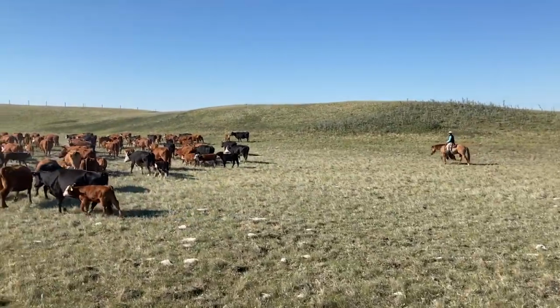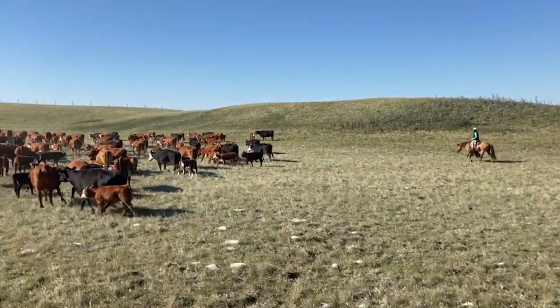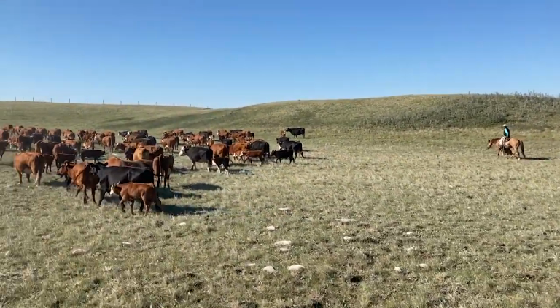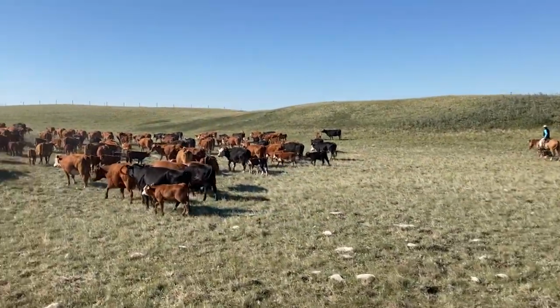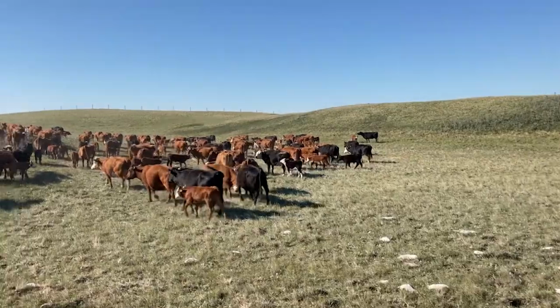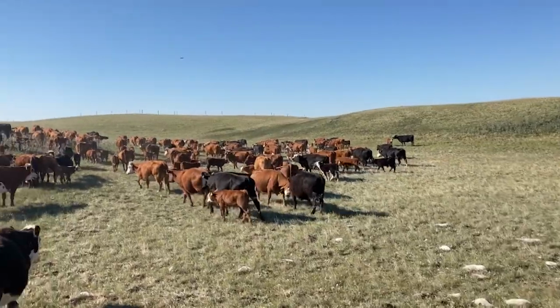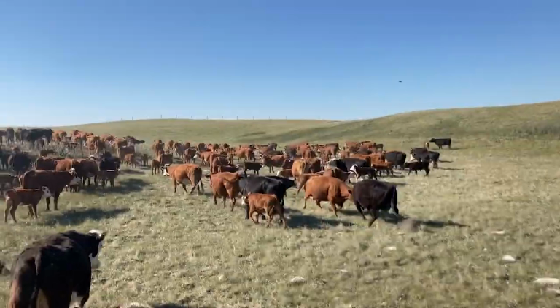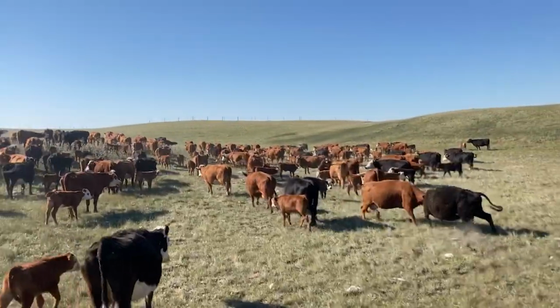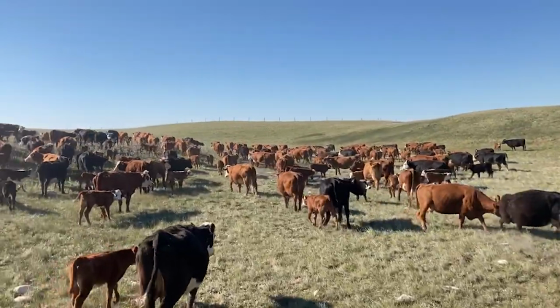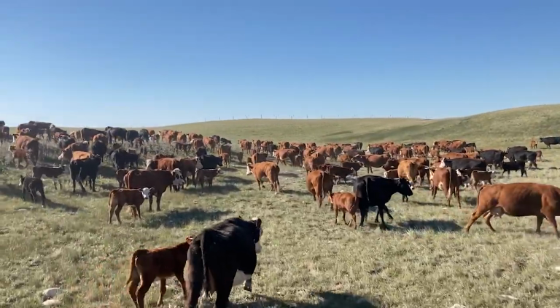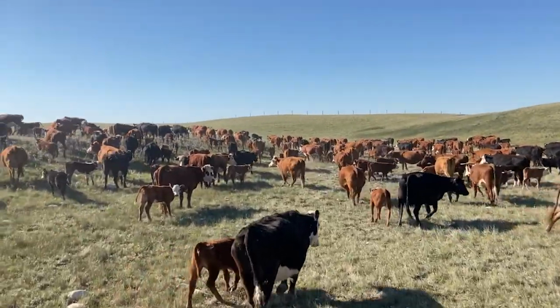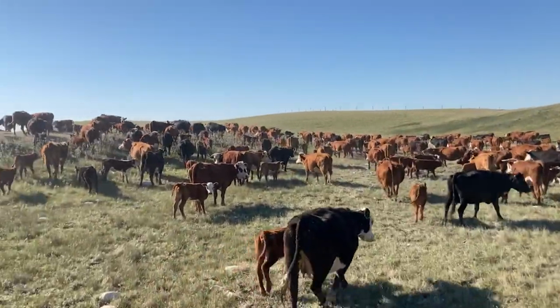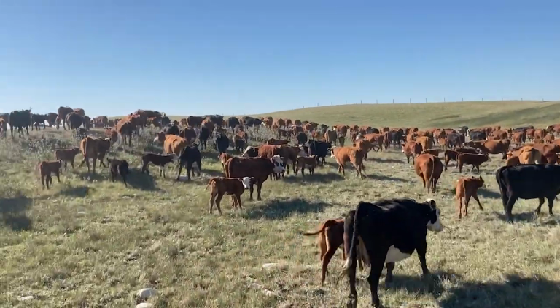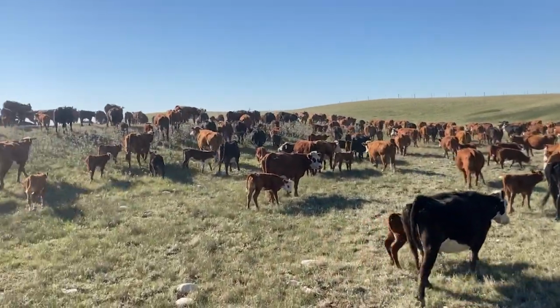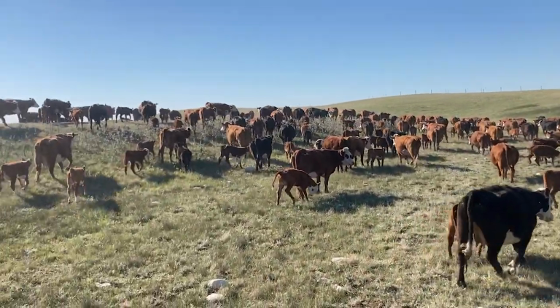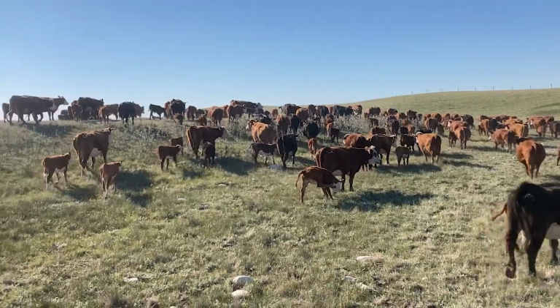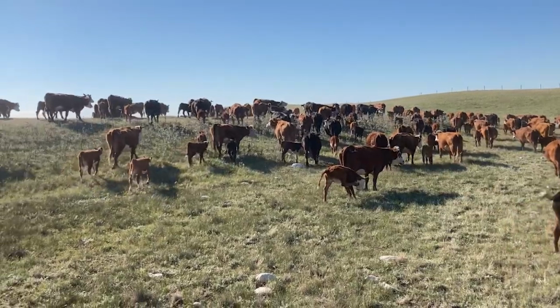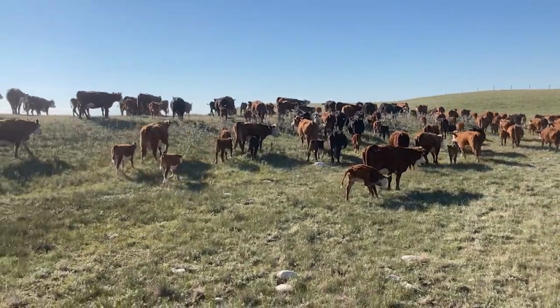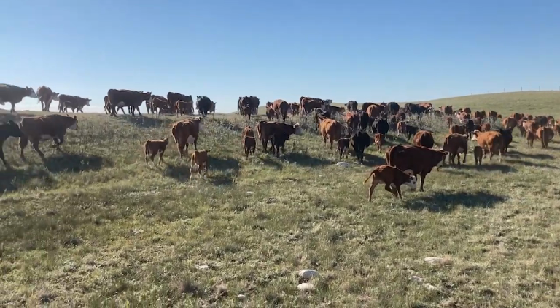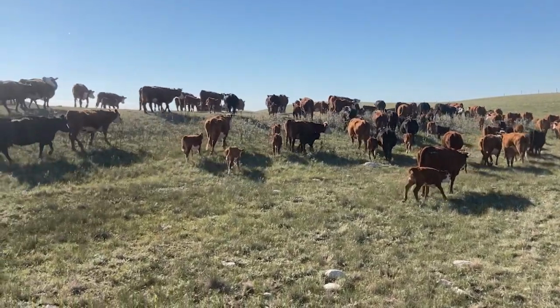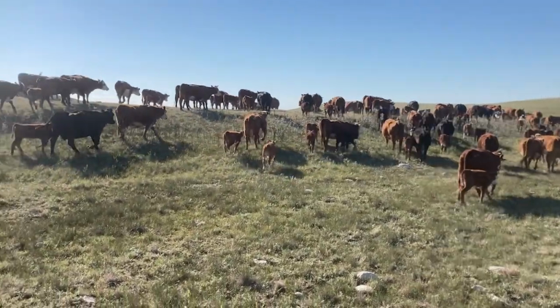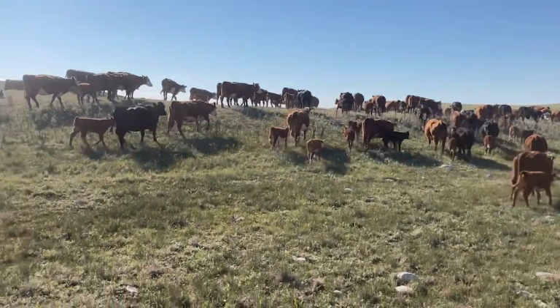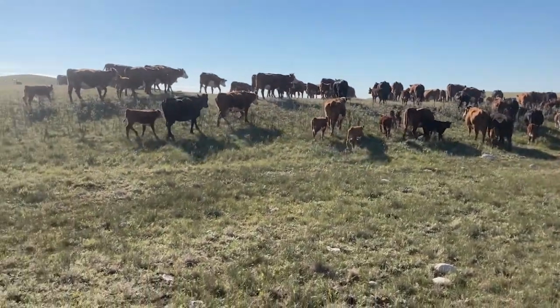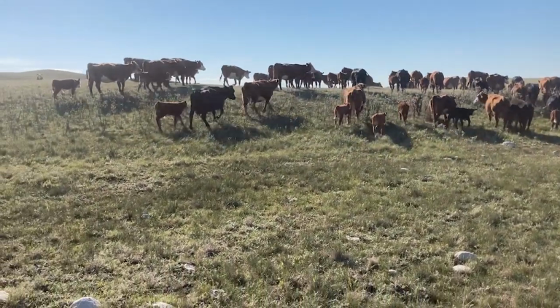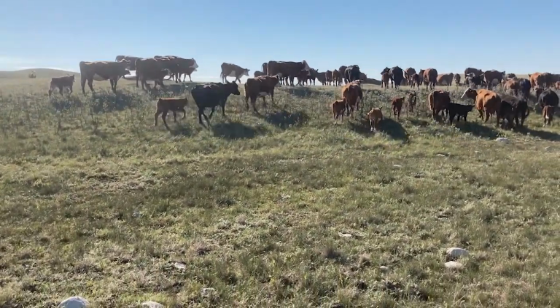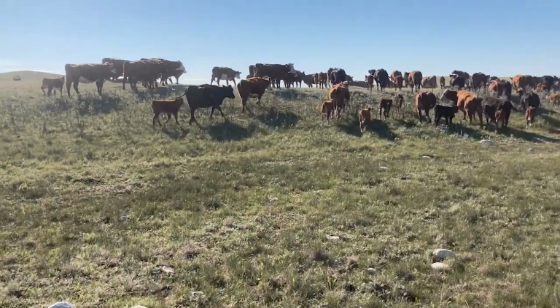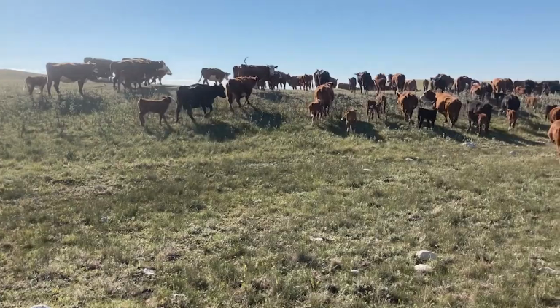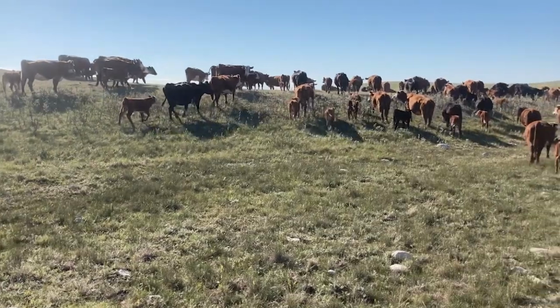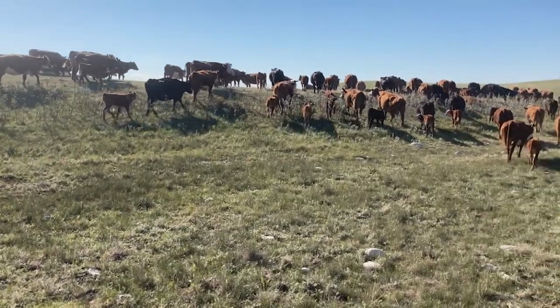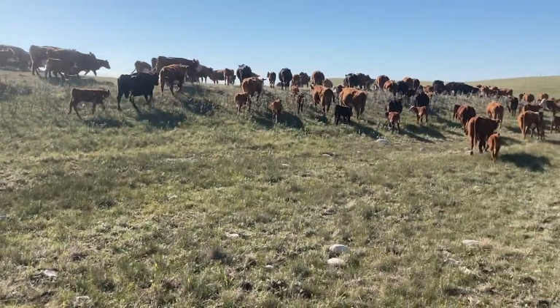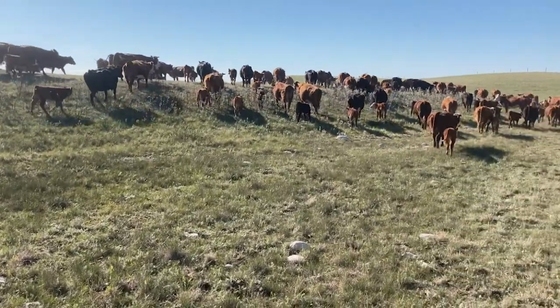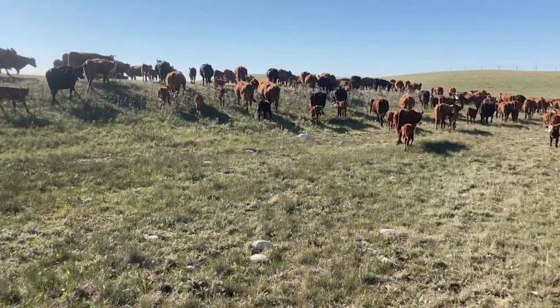We've all met up now, and here's about 200 pairs — so 200 cows and 200 calves — that we are taking up to the corral.